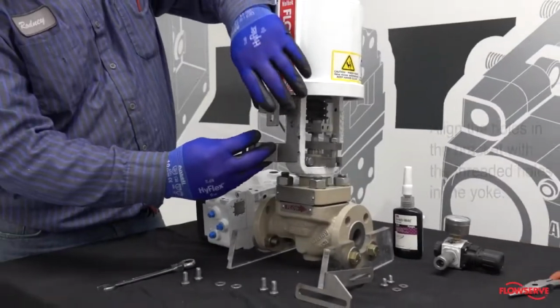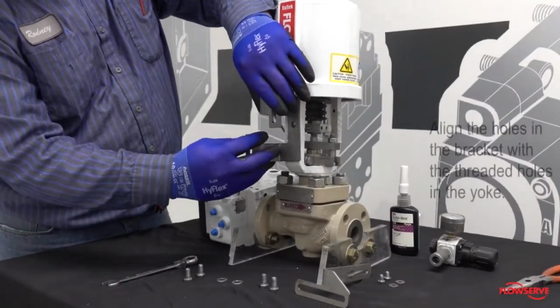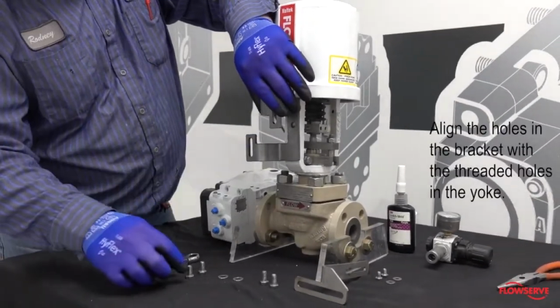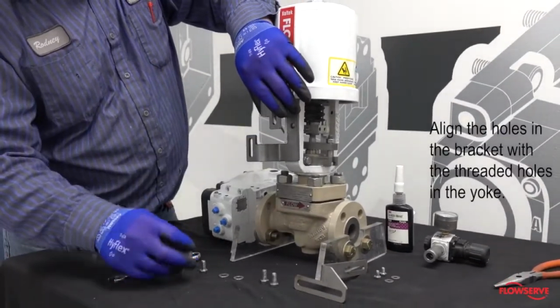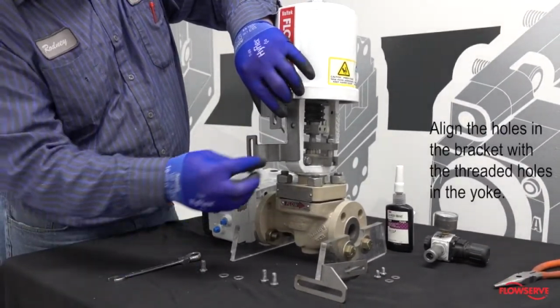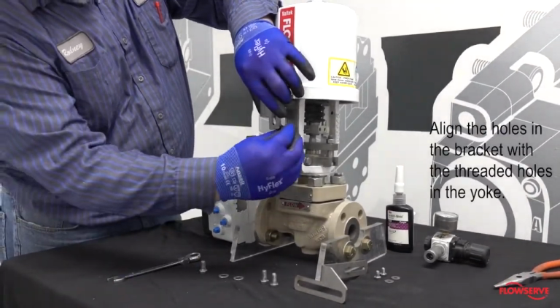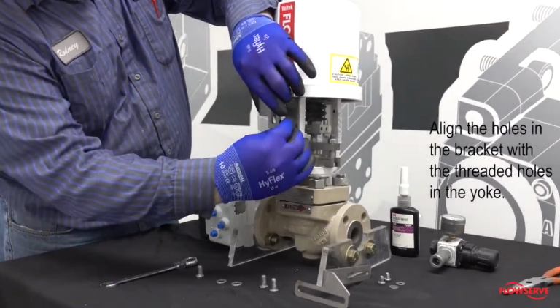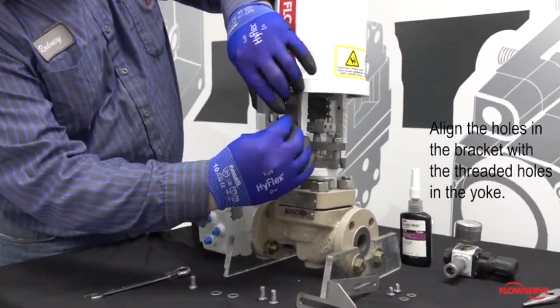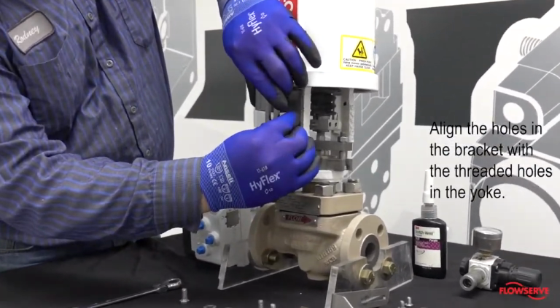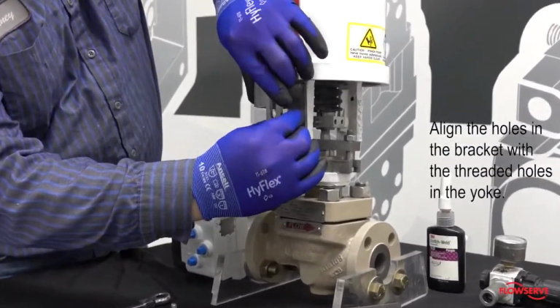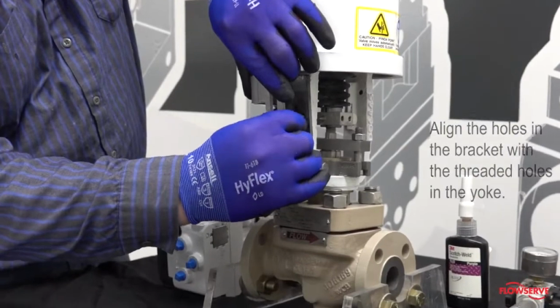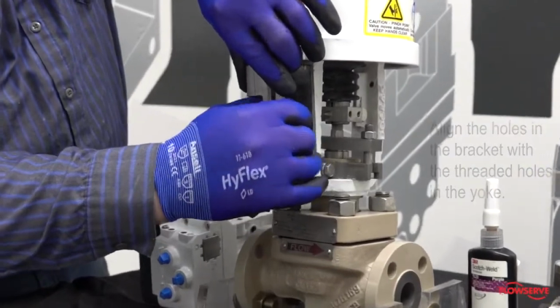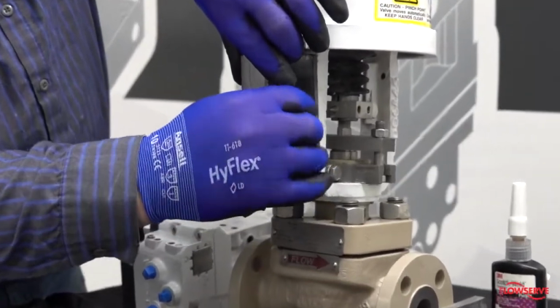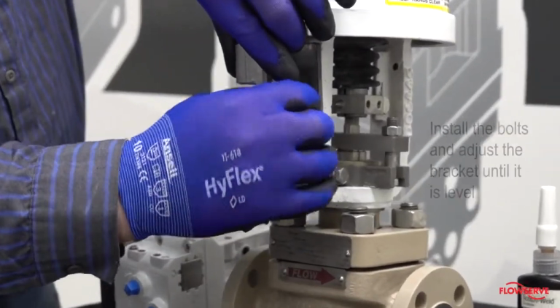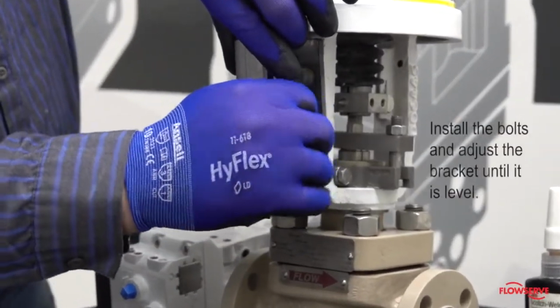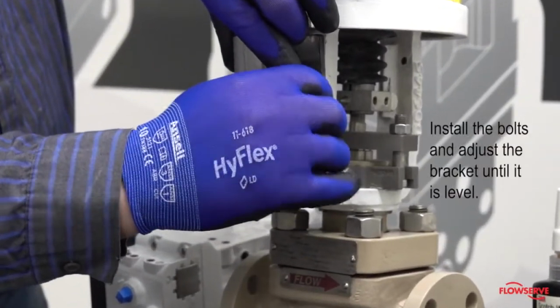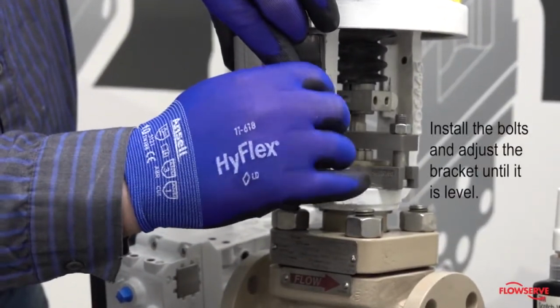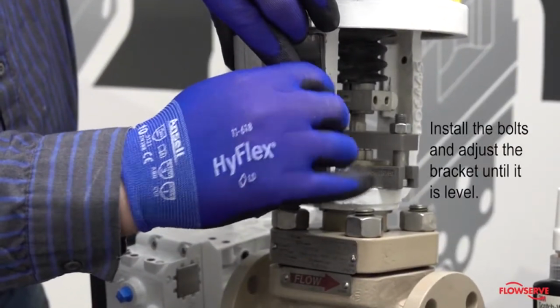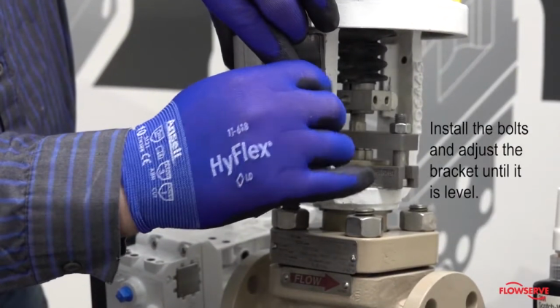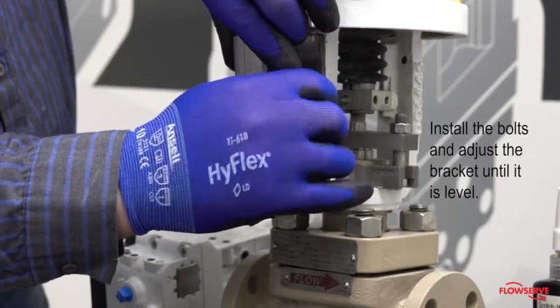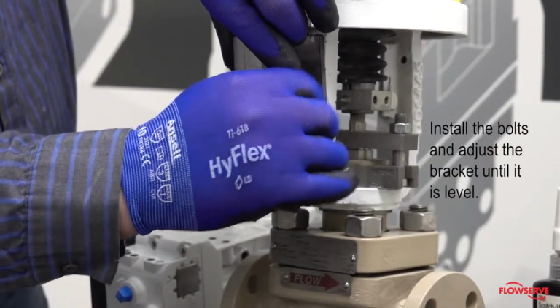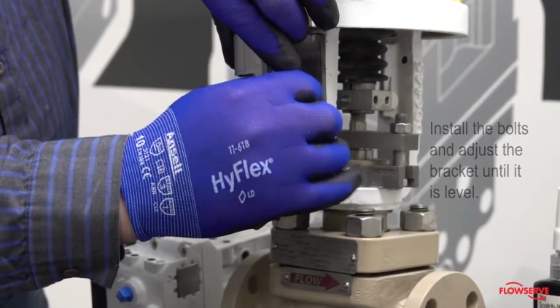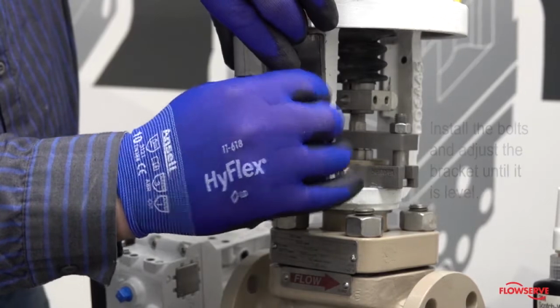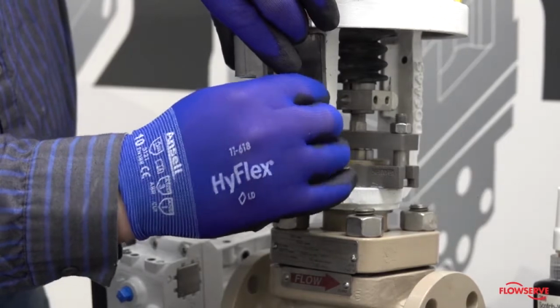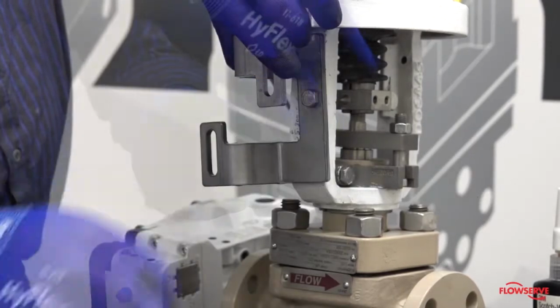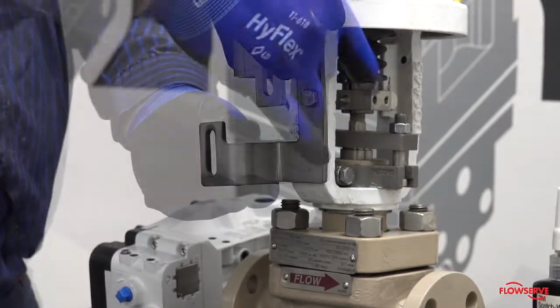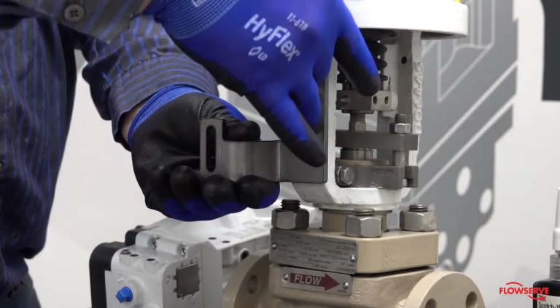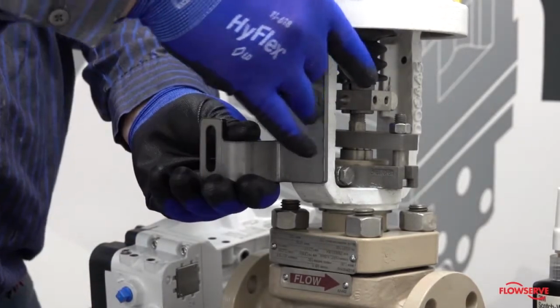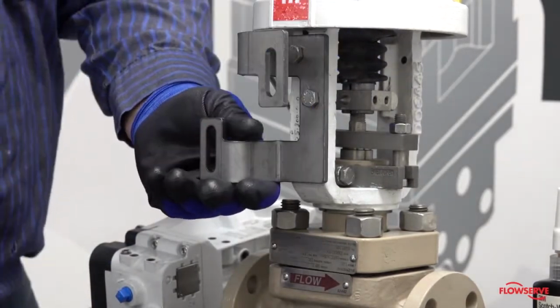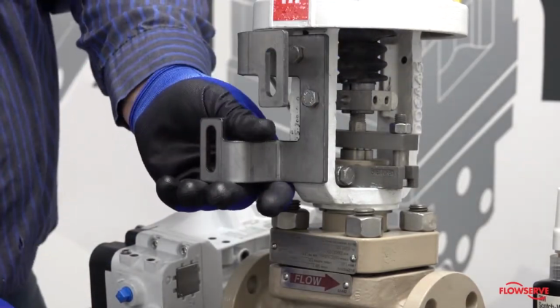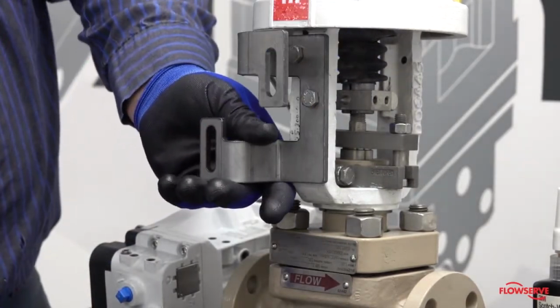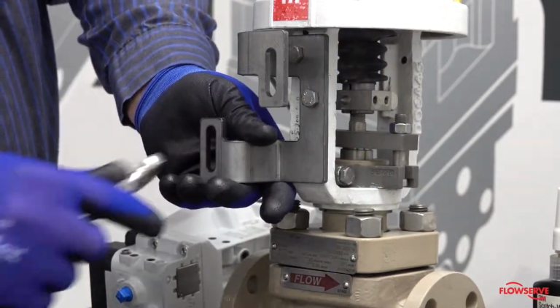Align the two holes in the bracket with the threaded holes in the yoke. Install the bolts and adjust the bracket until it is level. Then tighten the bolts.